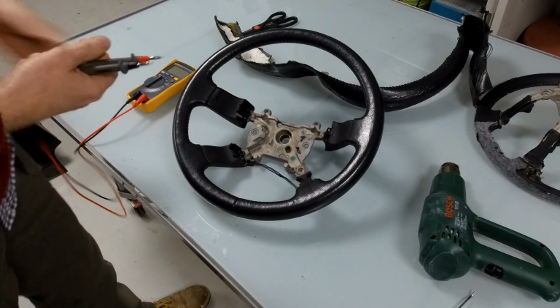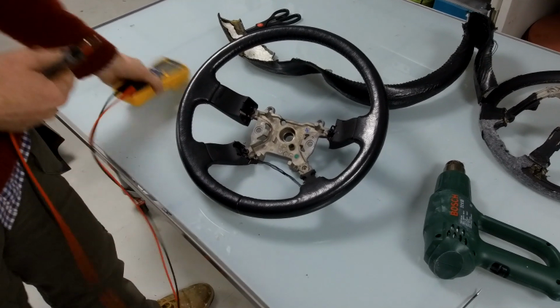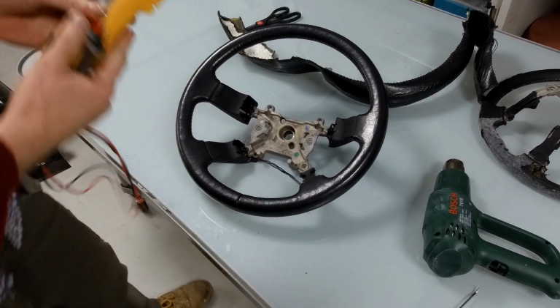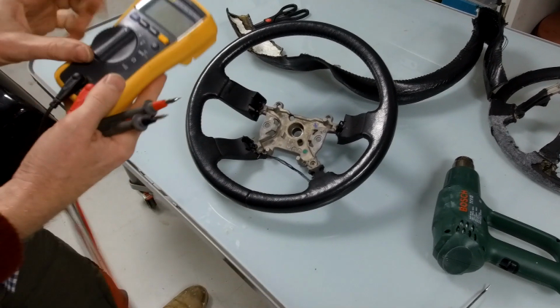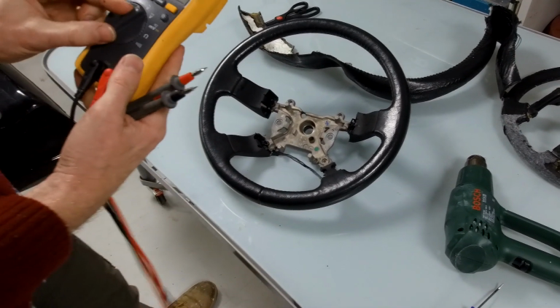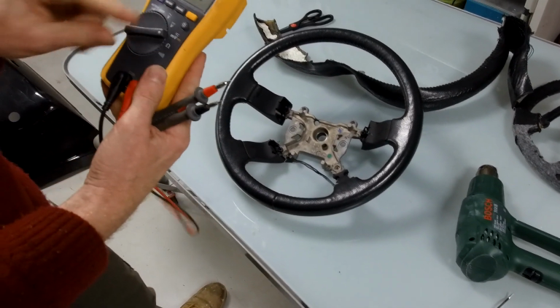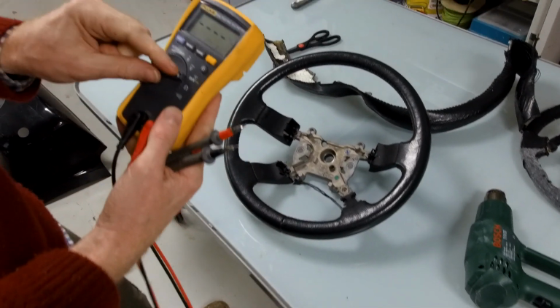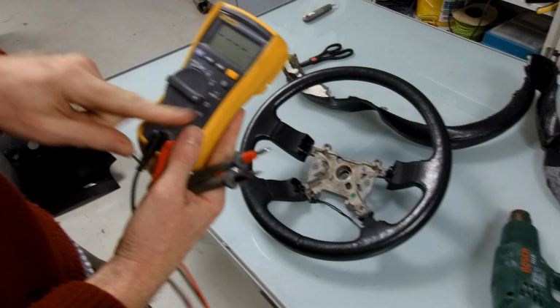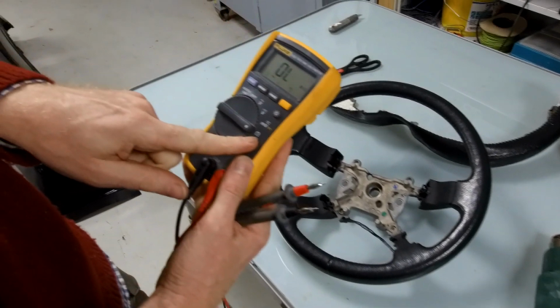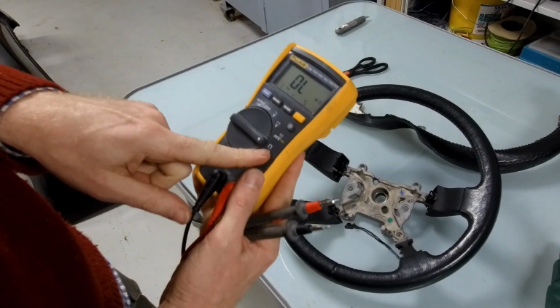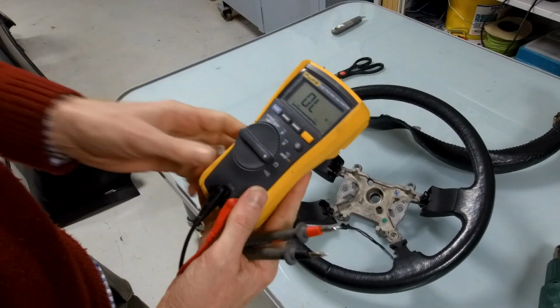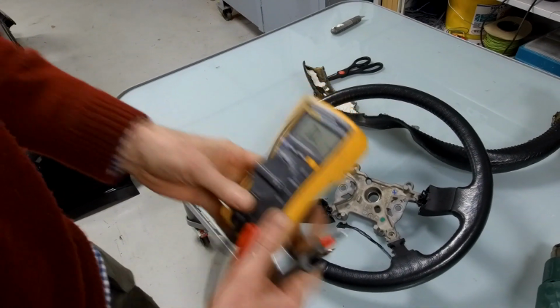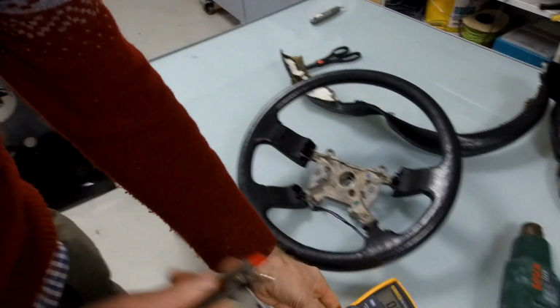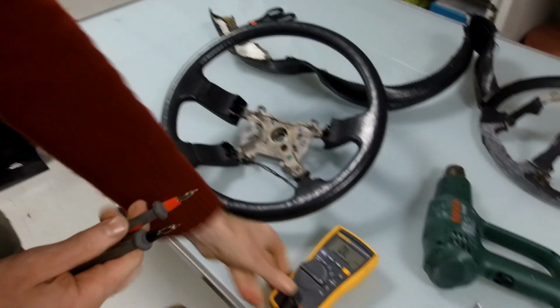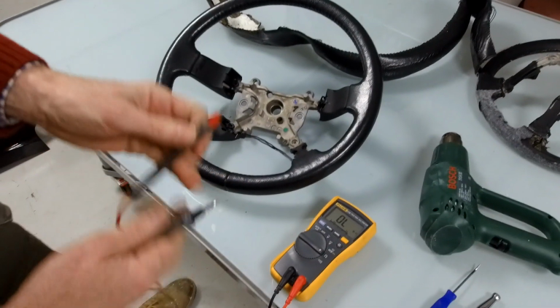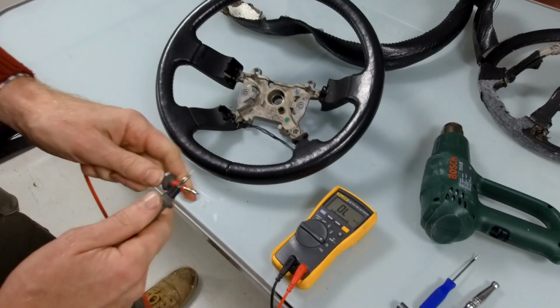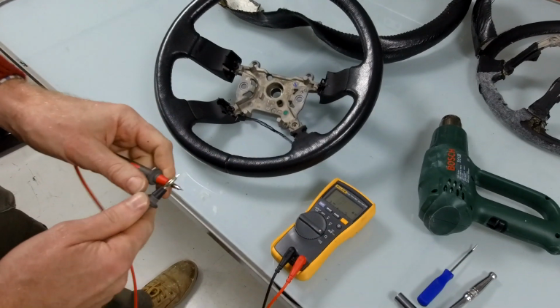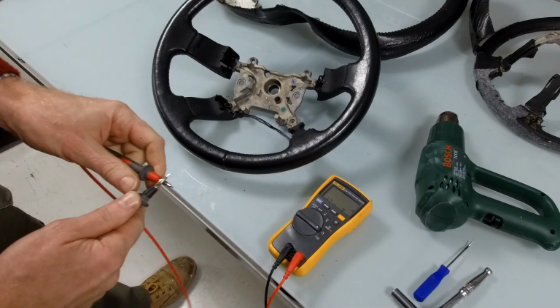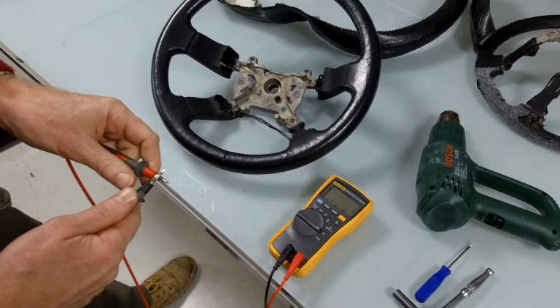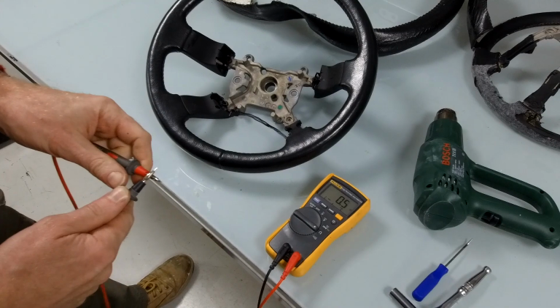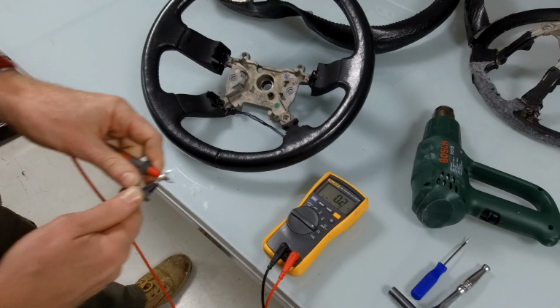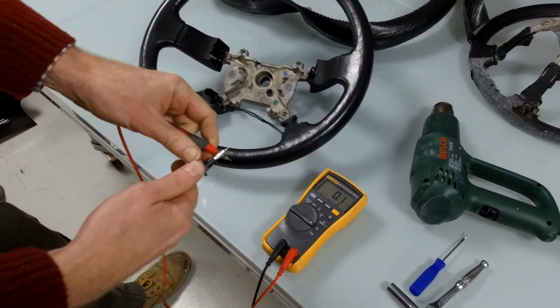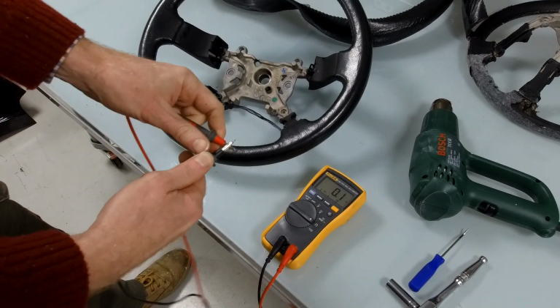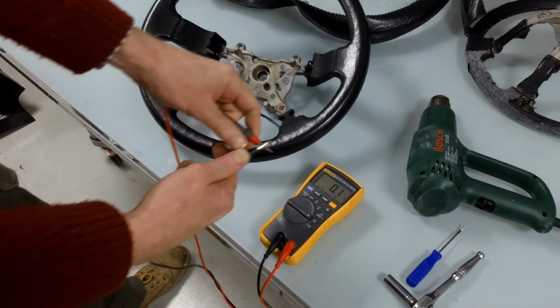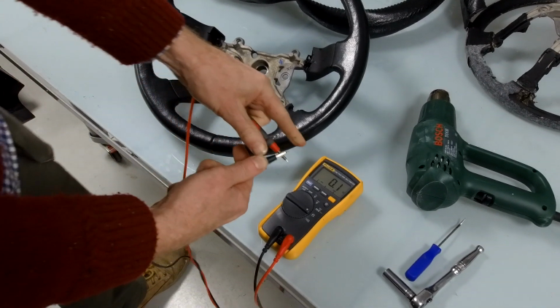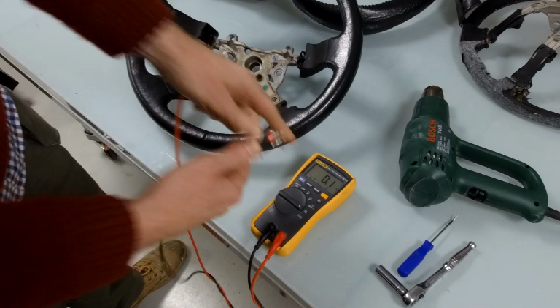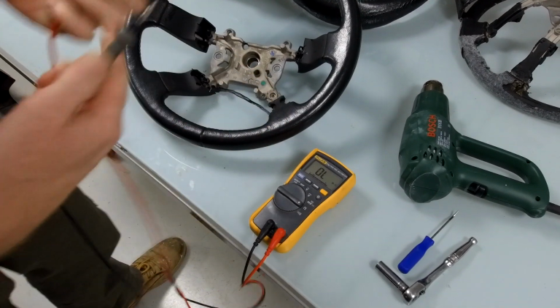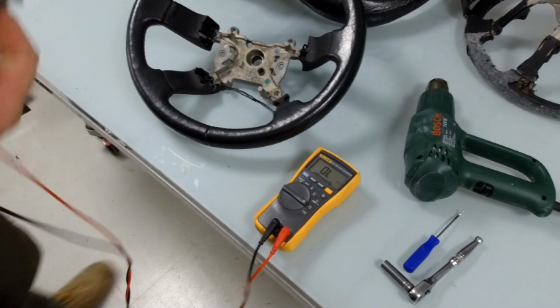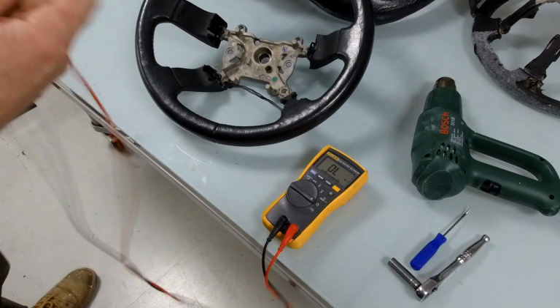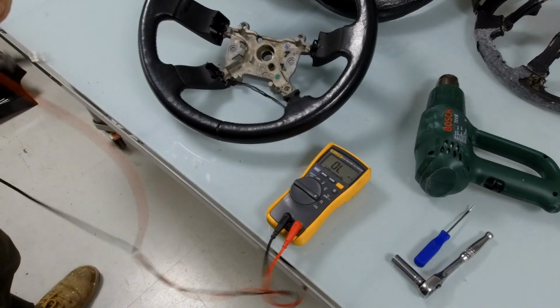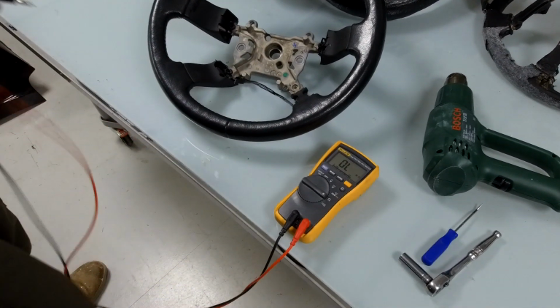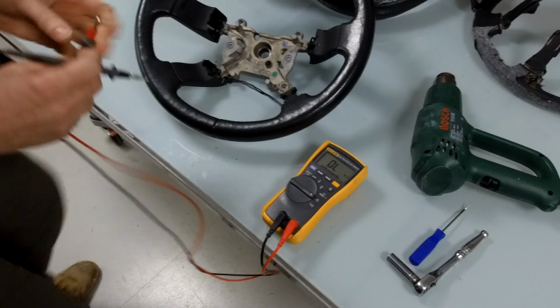So, multimeter - put it onto ohms. Always a good check to do: check when you touch the probes together, it goes to pretty low ohms, so we know our wires are good.